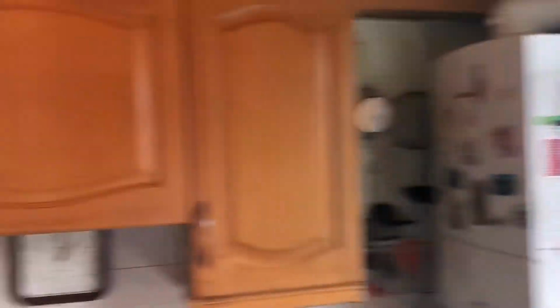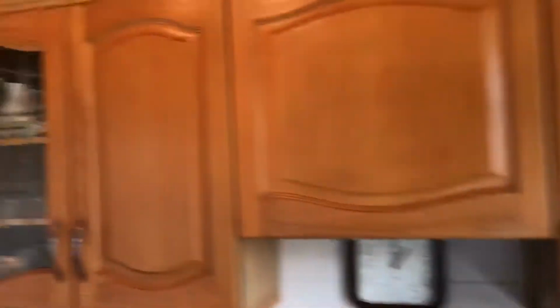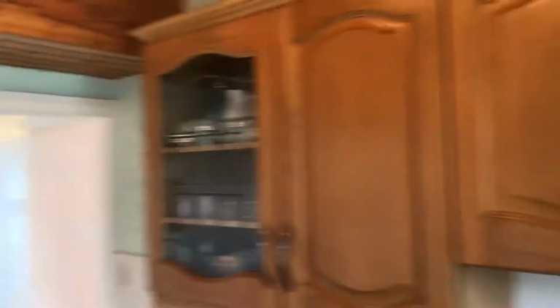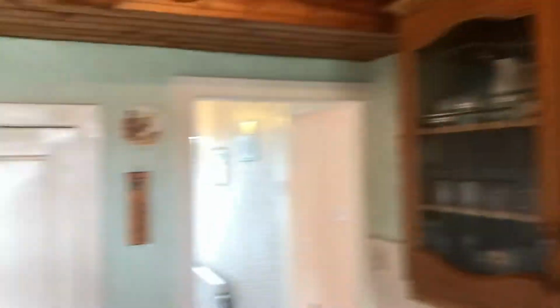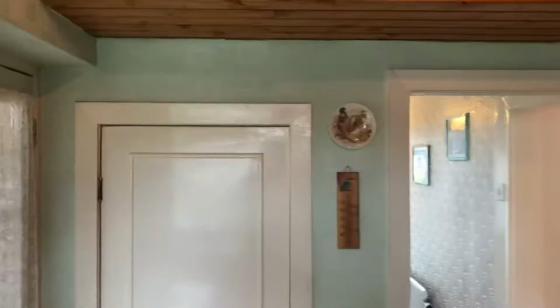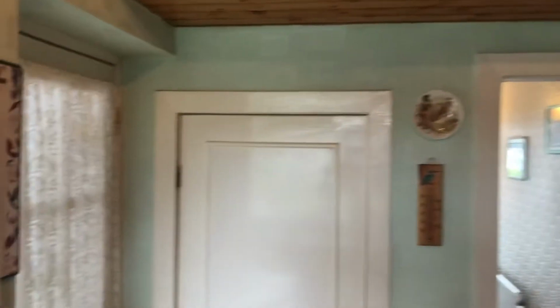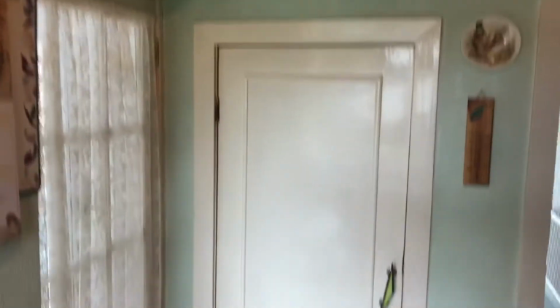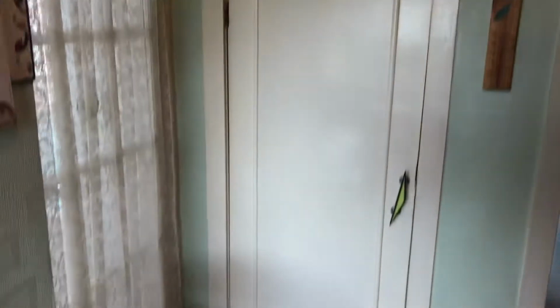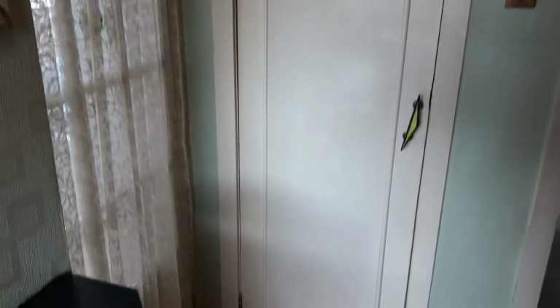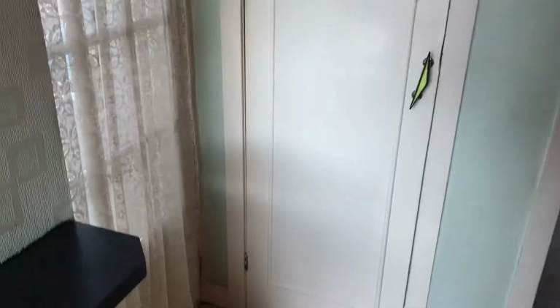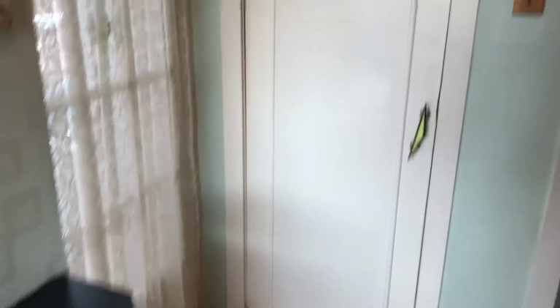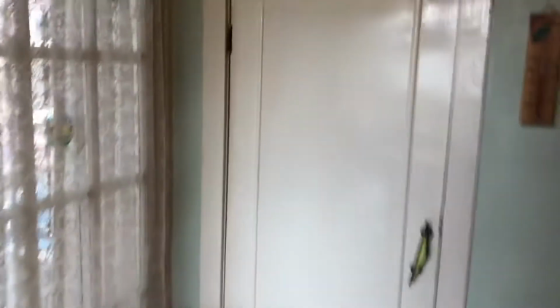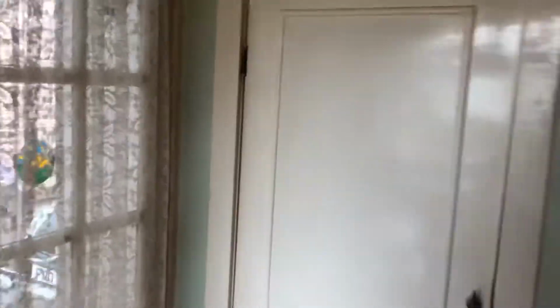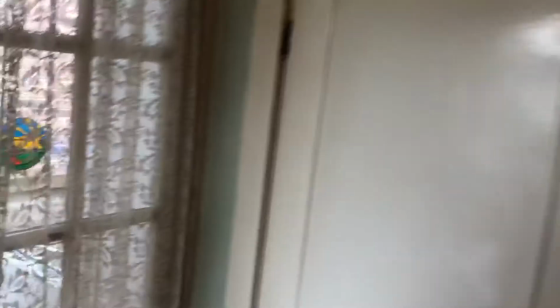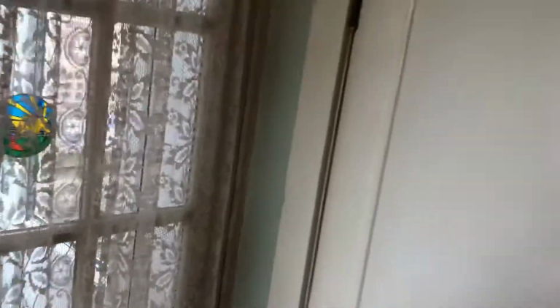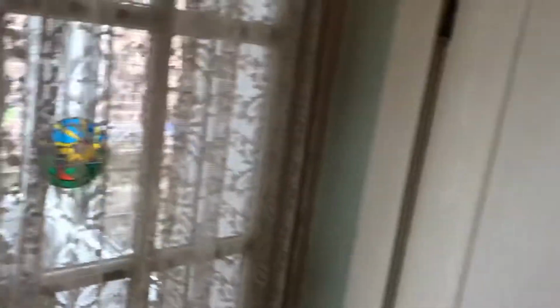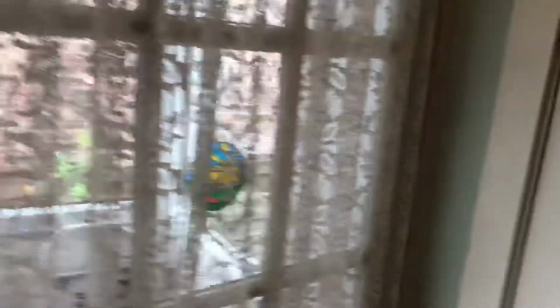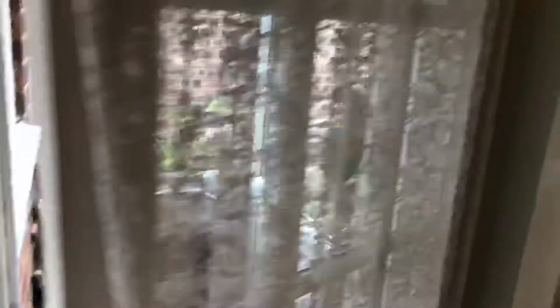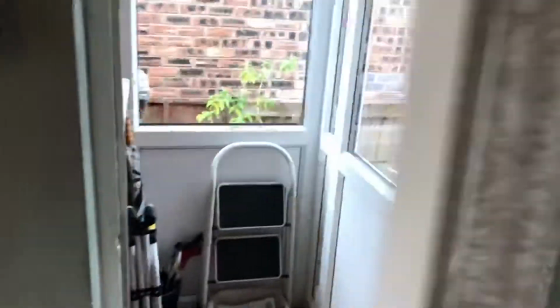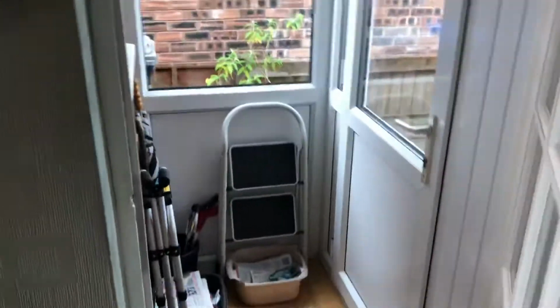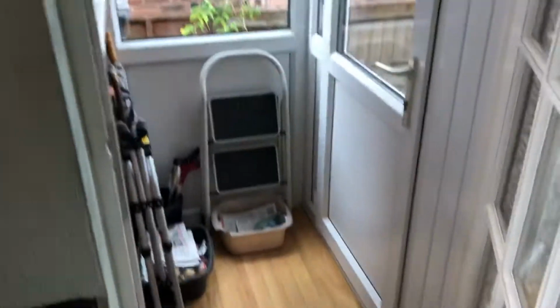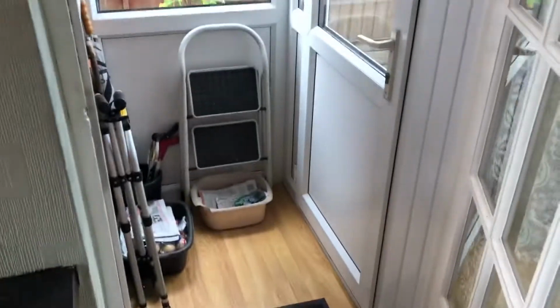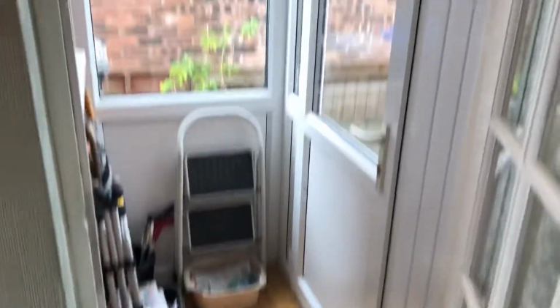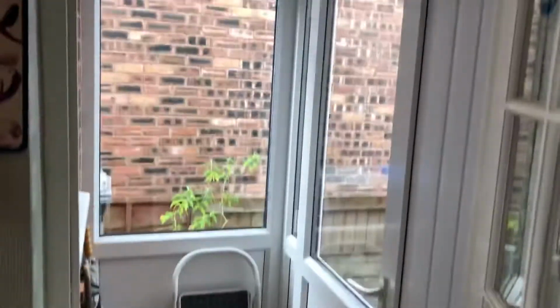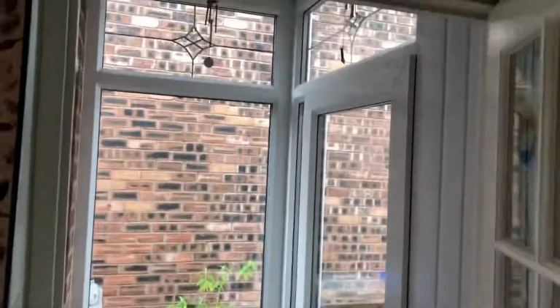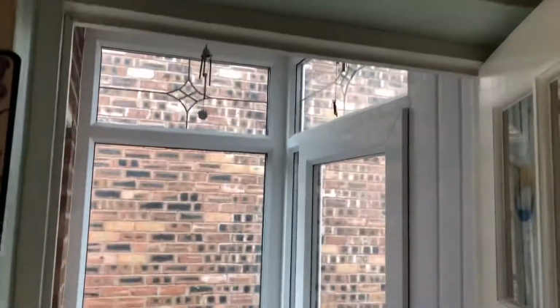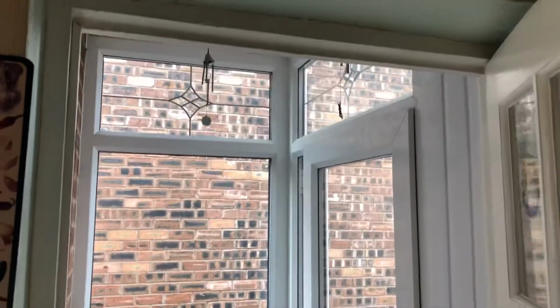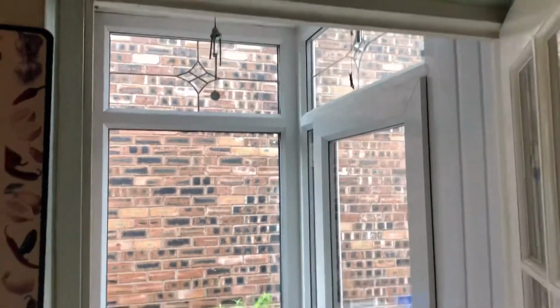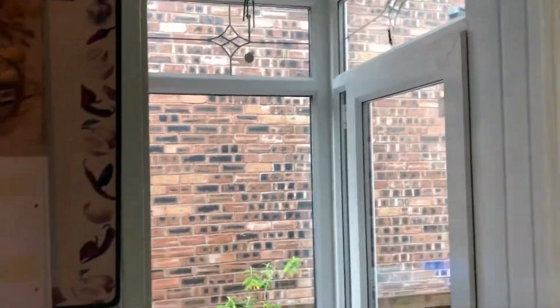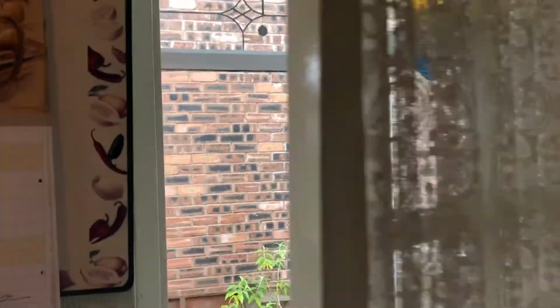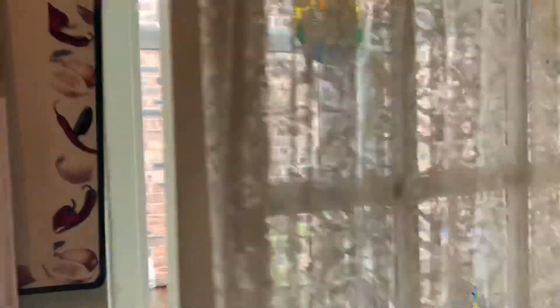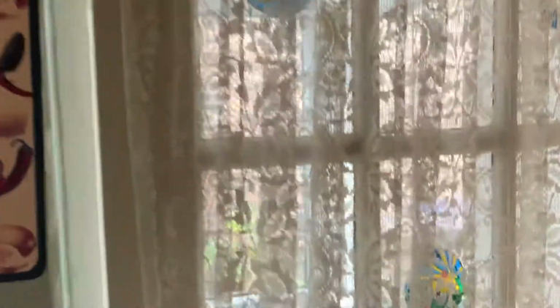There is a small under-stairs cupboard through there, and just in here there's another little porch way which is ideal if you wanted to enter the property through the back.